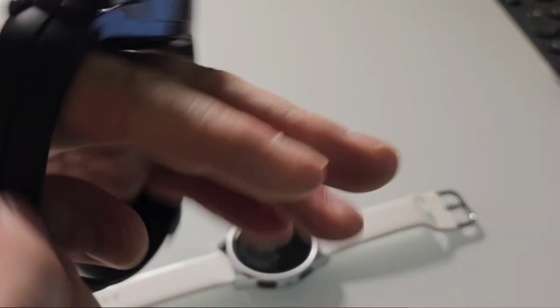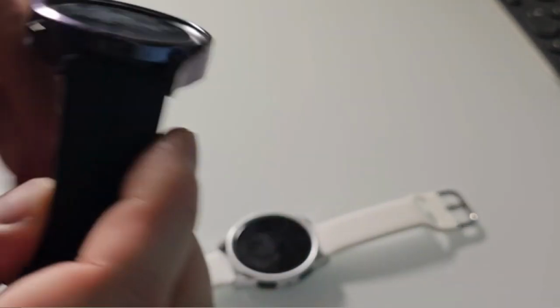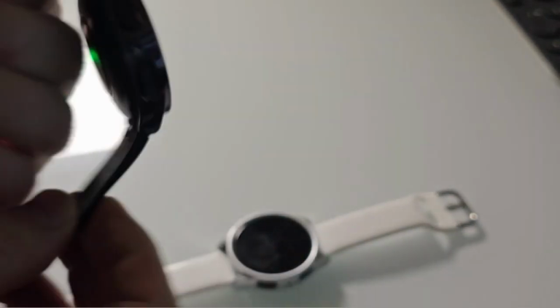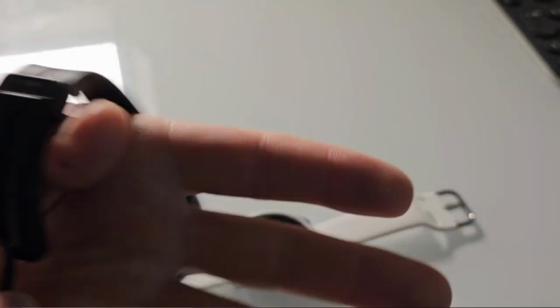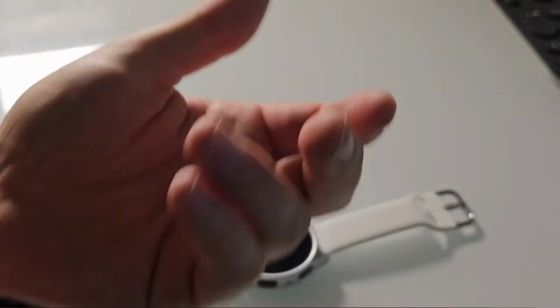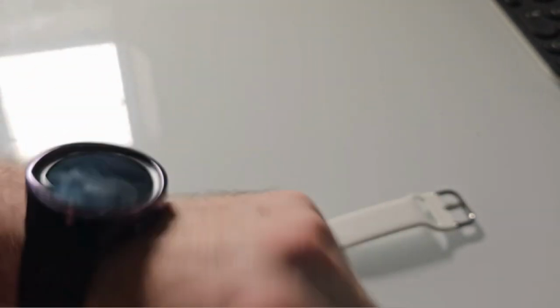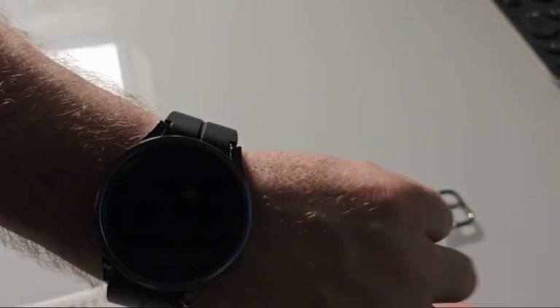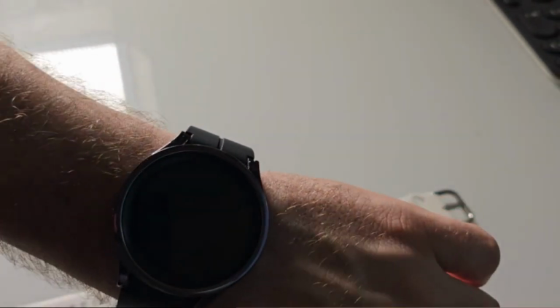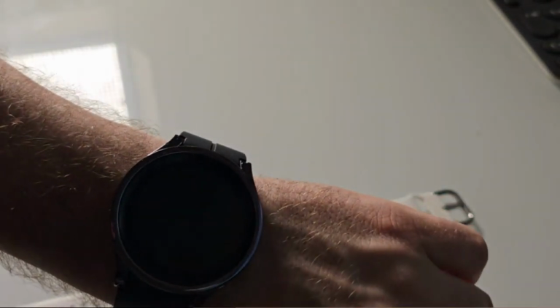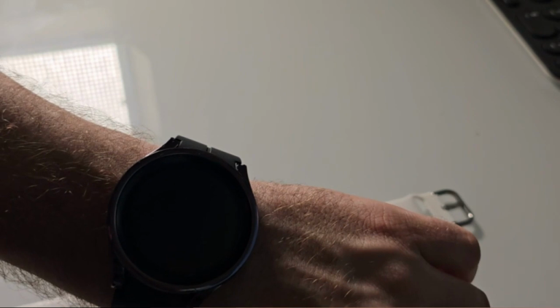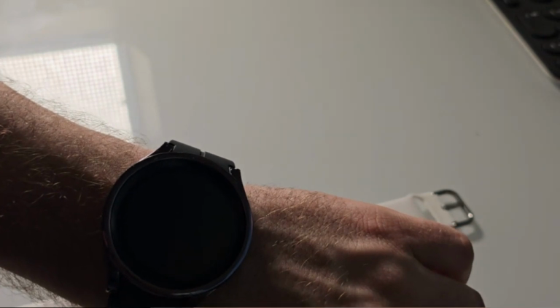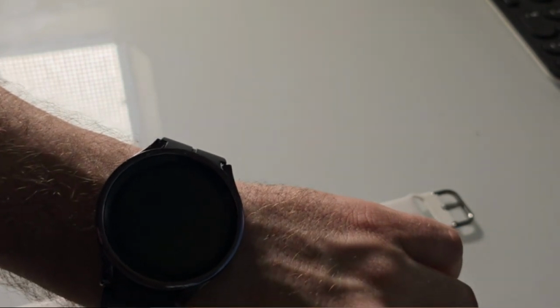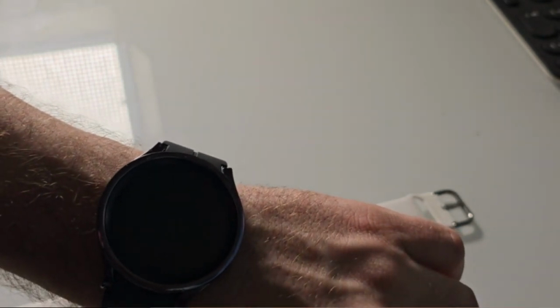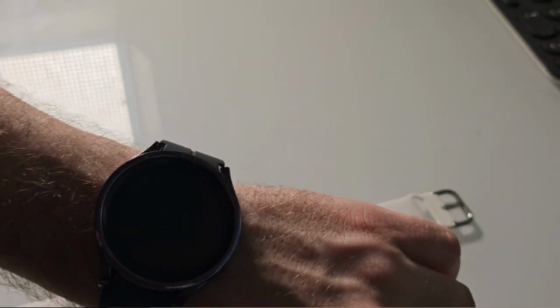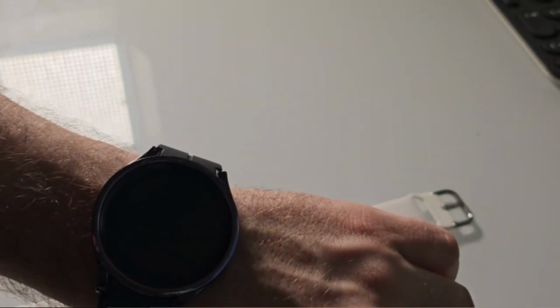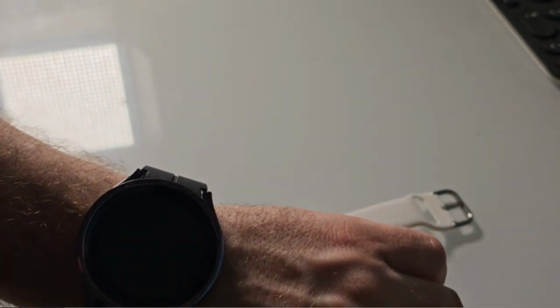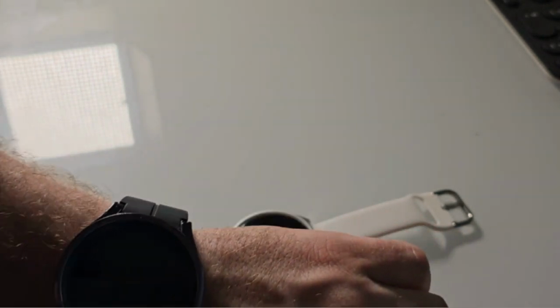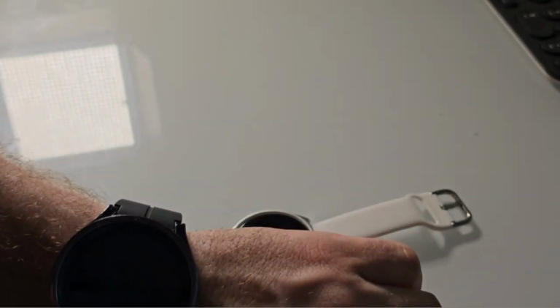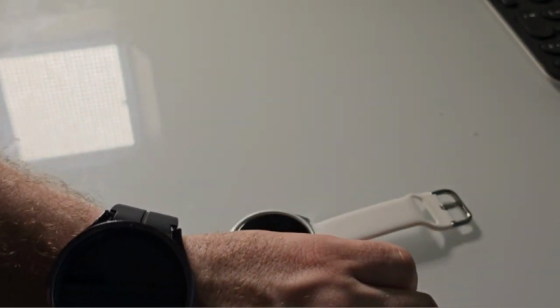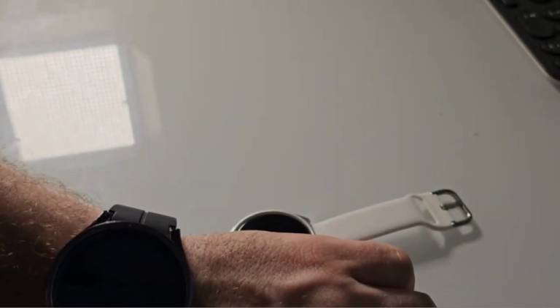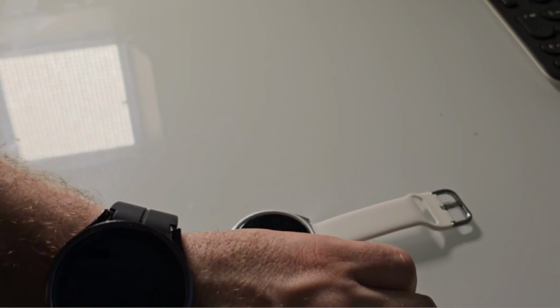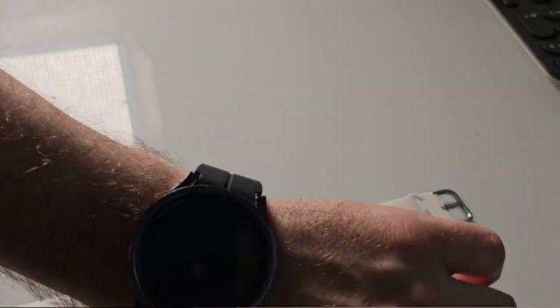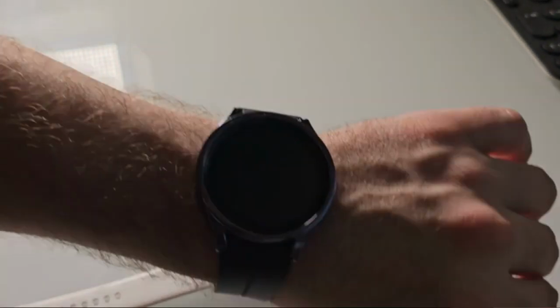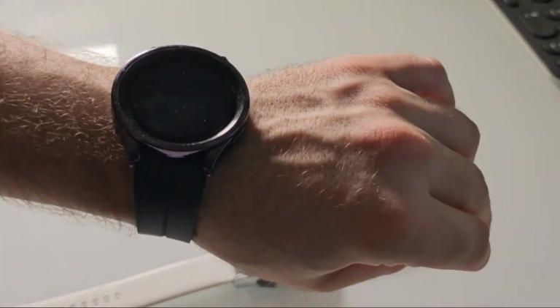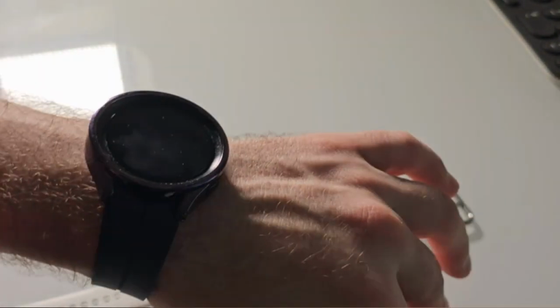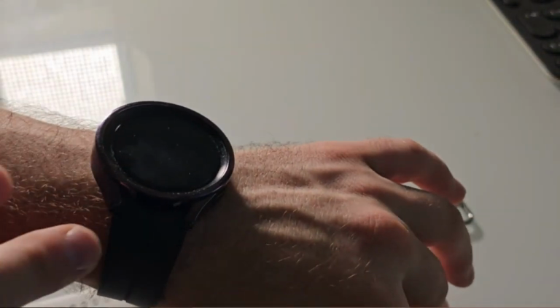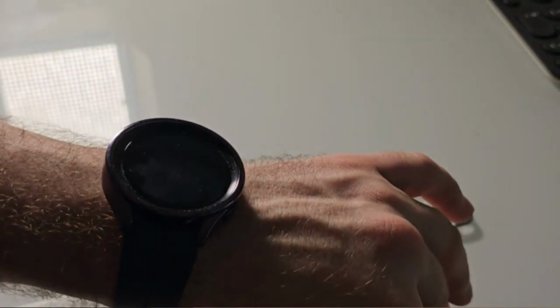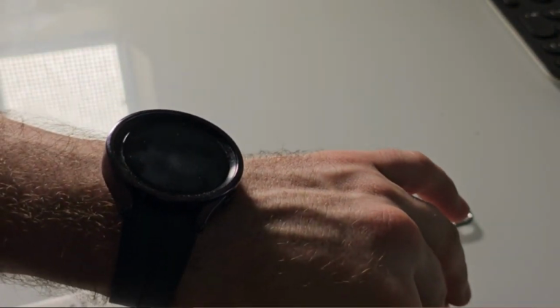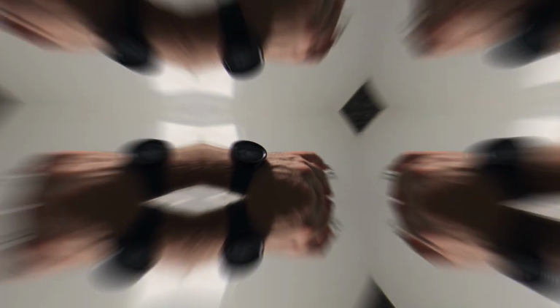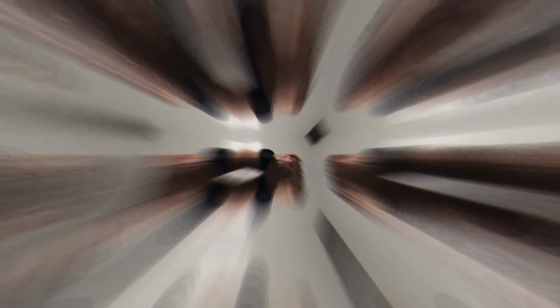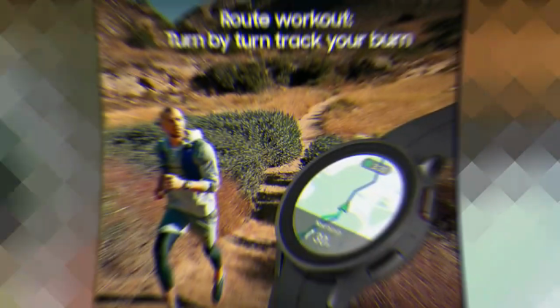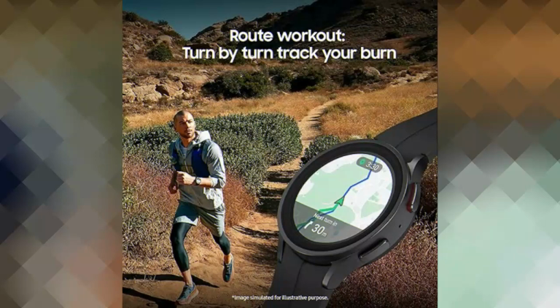This smartwatch is compatible with smartphones running the Android operating system, ensuring a seamless integration with your existing device. The compatibility feature ensures that you can enjoy all the benefits and functionalities without any technical limitations.